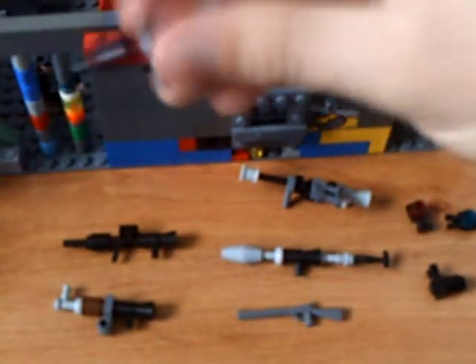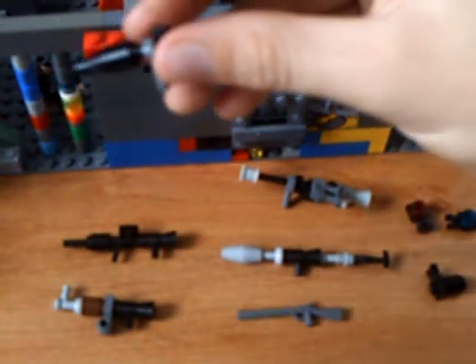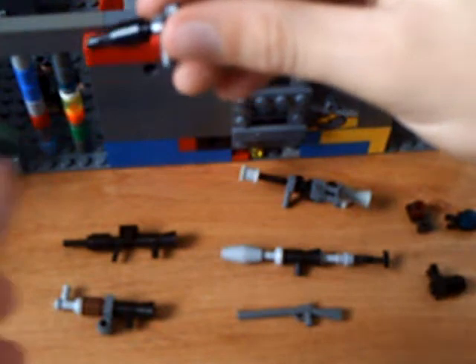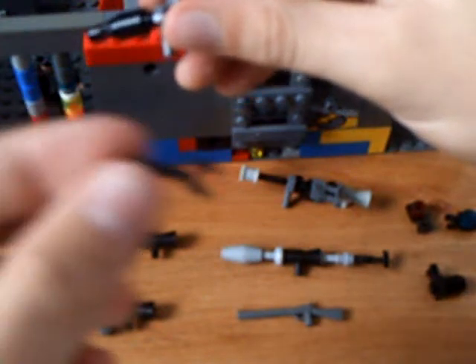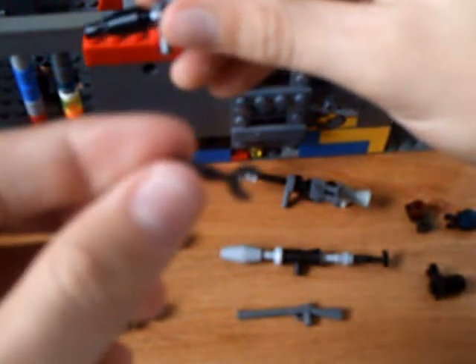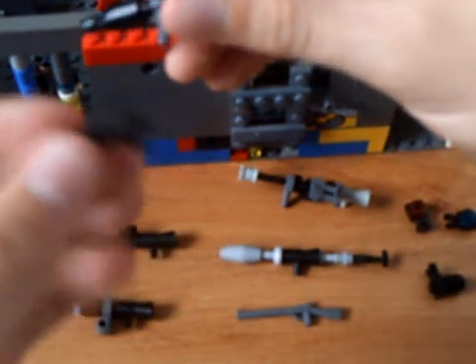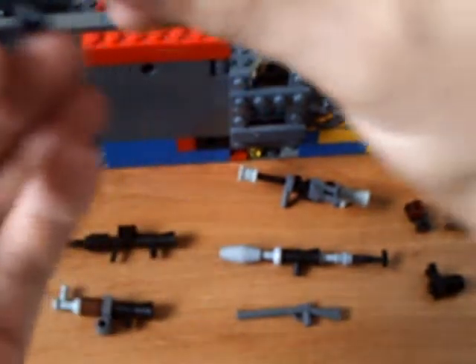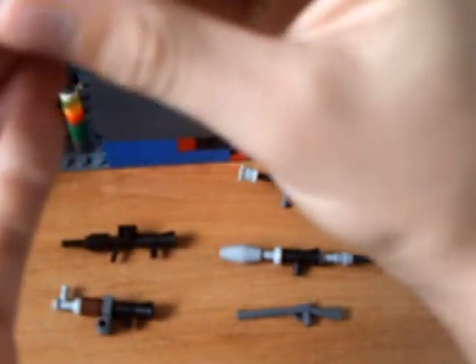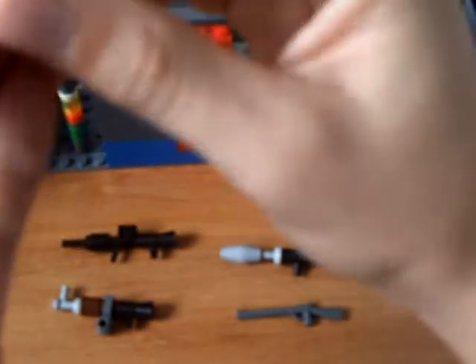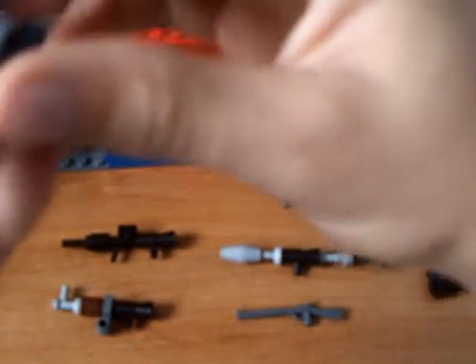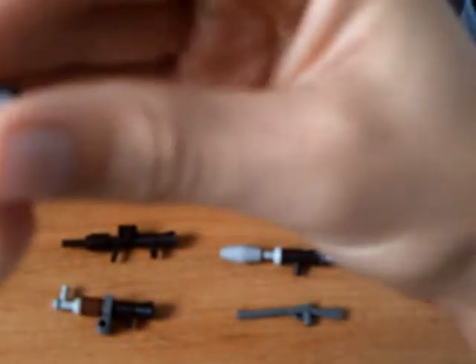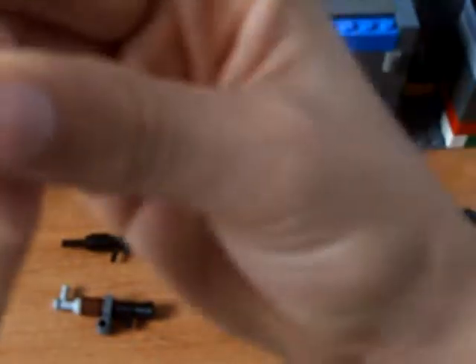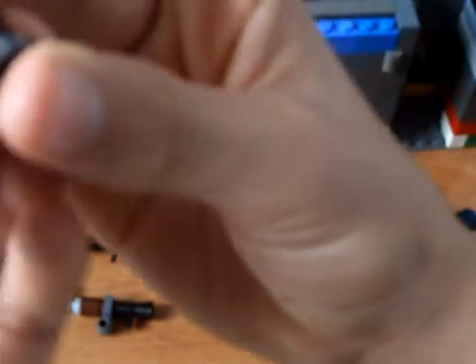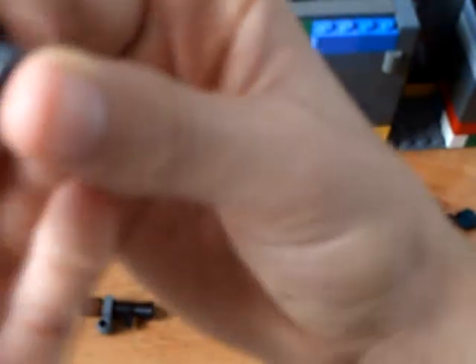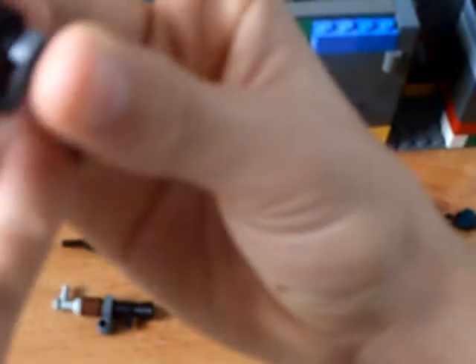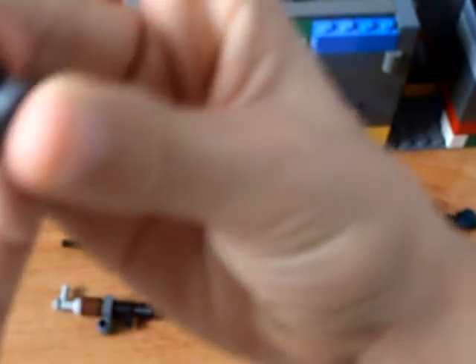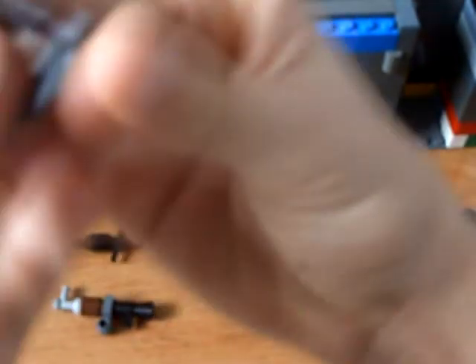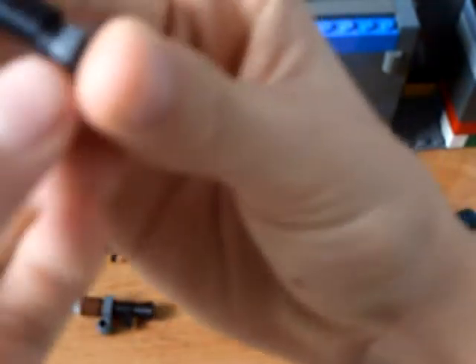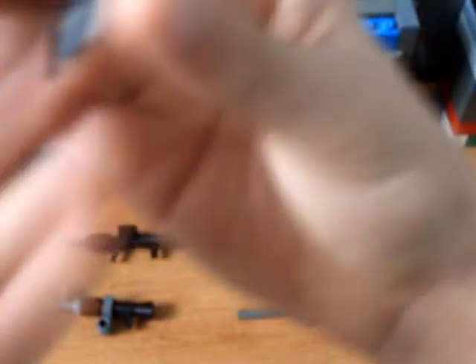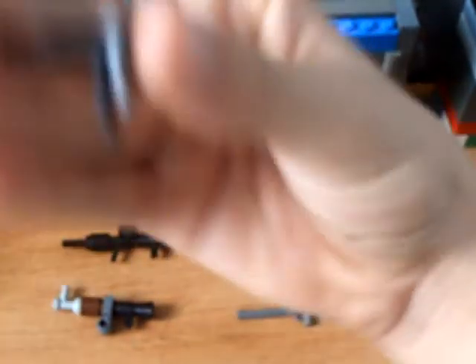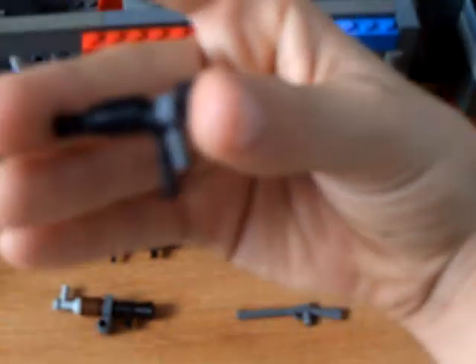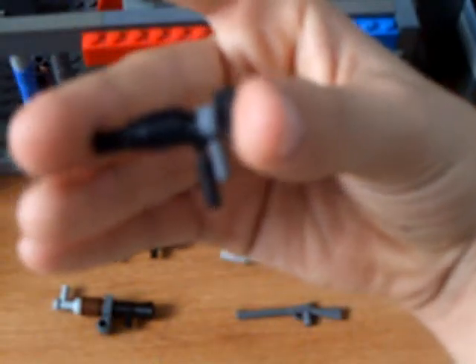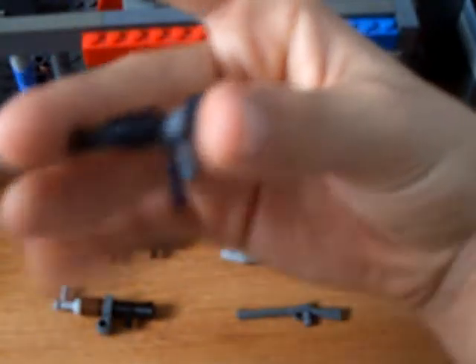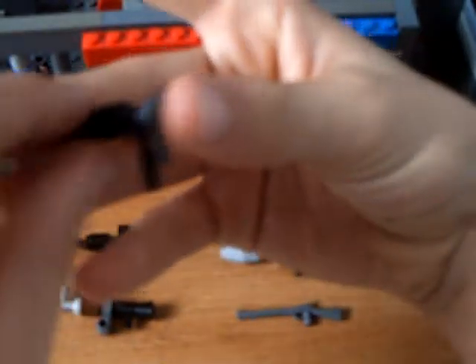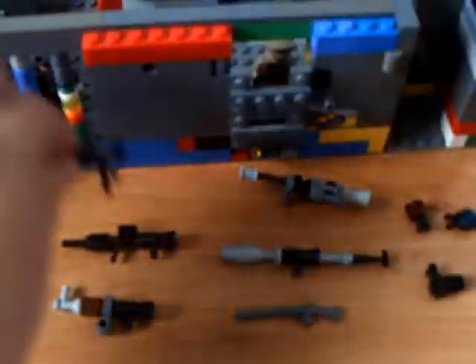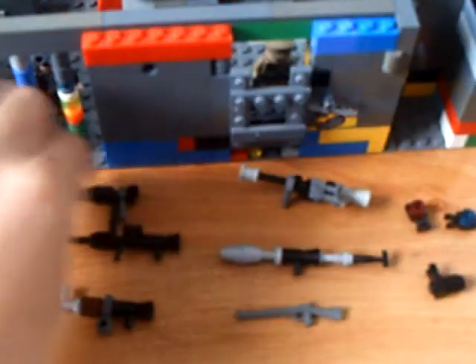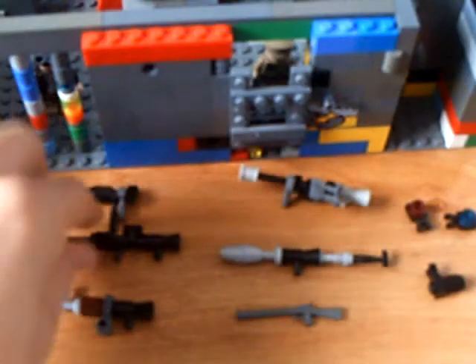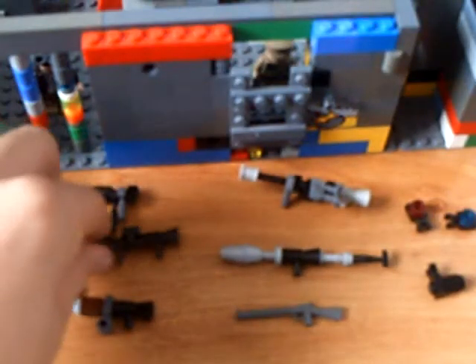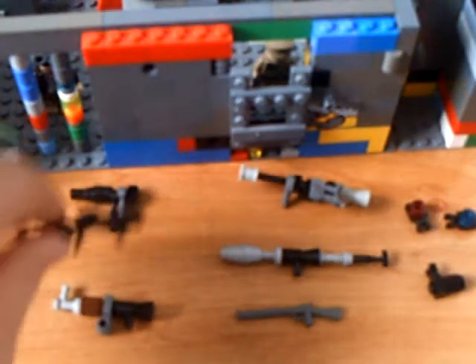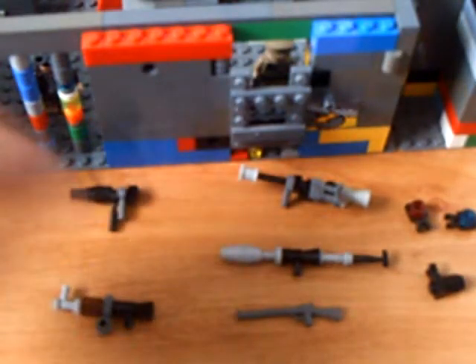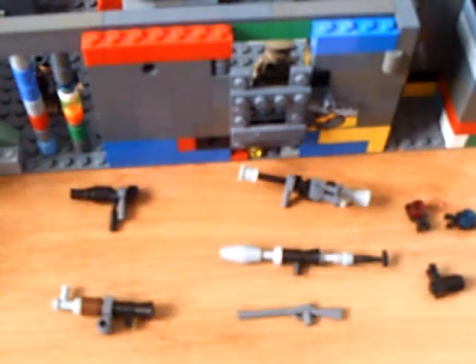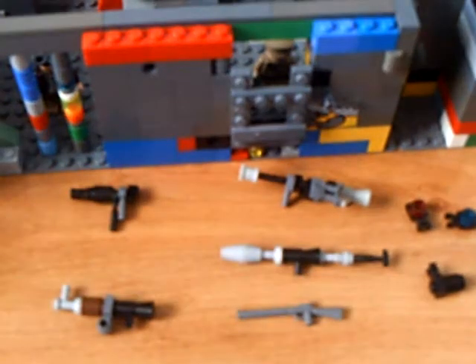Then you just take one of these wrench pieces, put it on the back there, and then push it all the way so it's nice and tight, just like that. Yeah, that's the Mini Uzi.